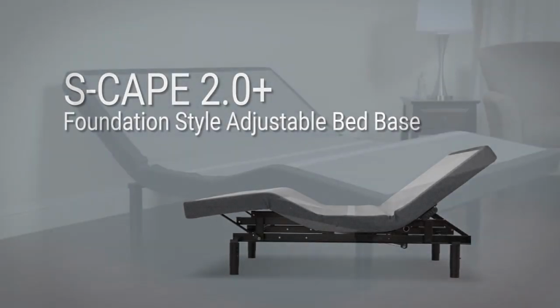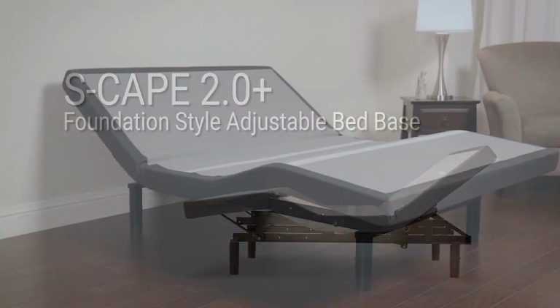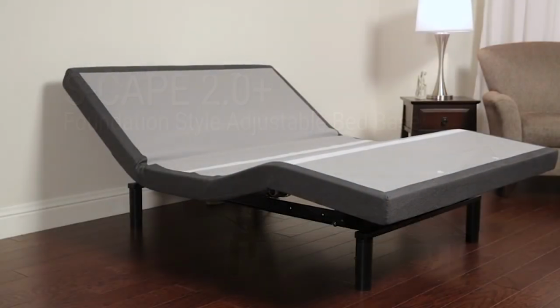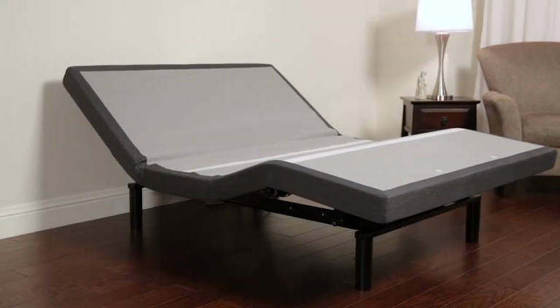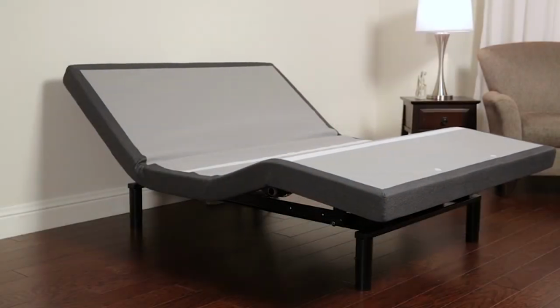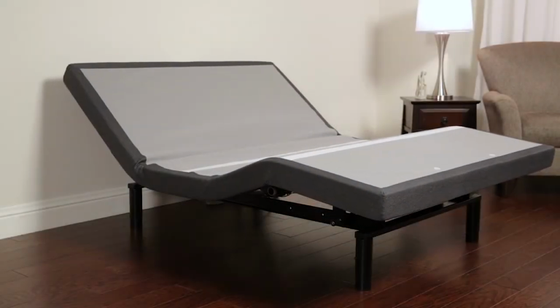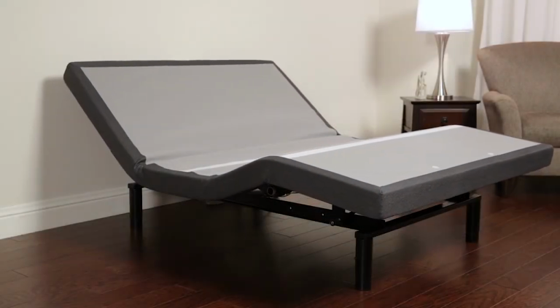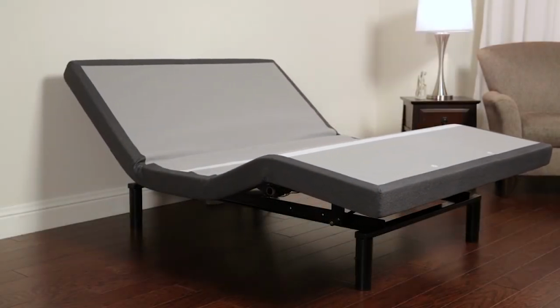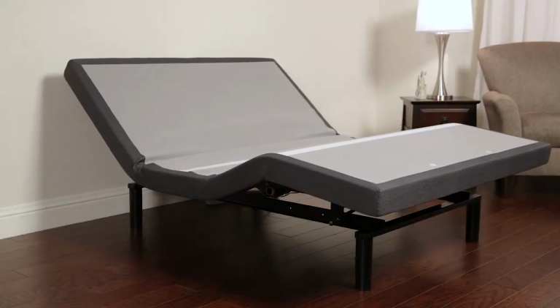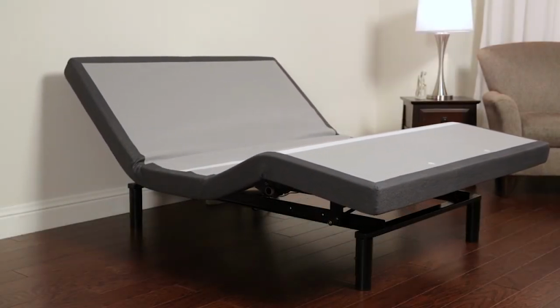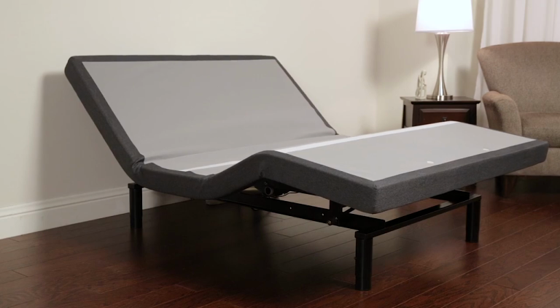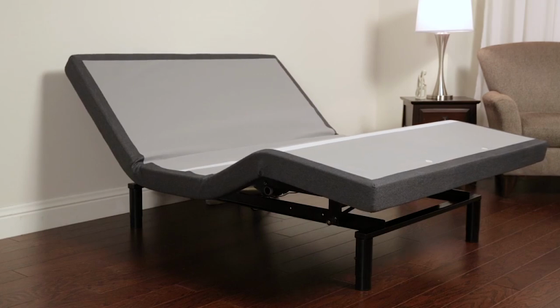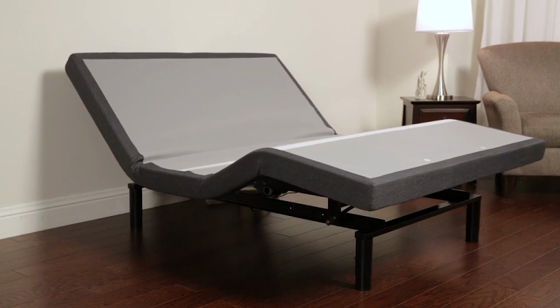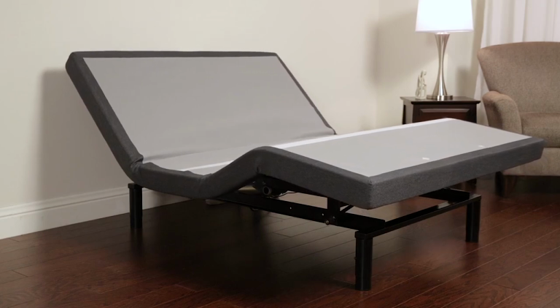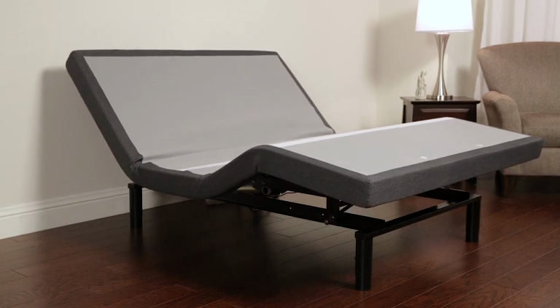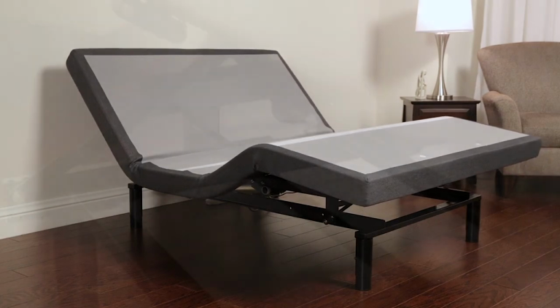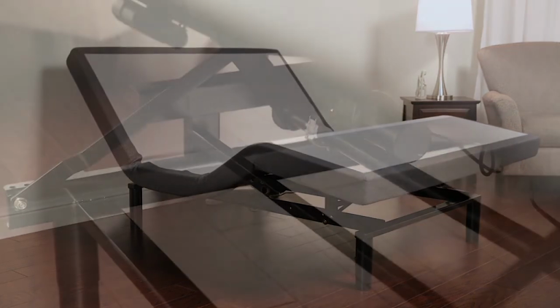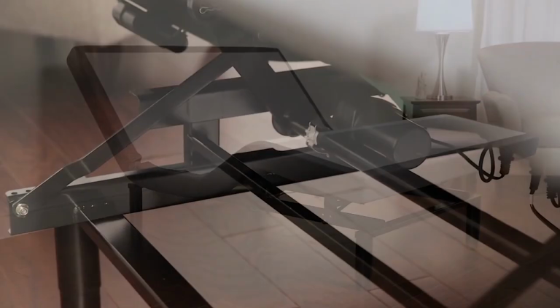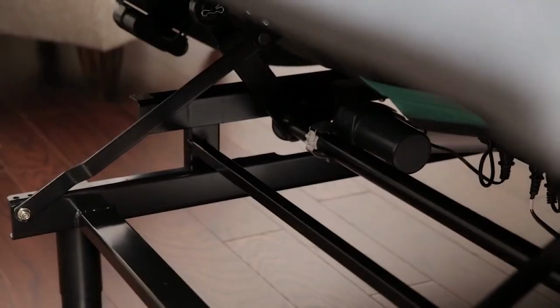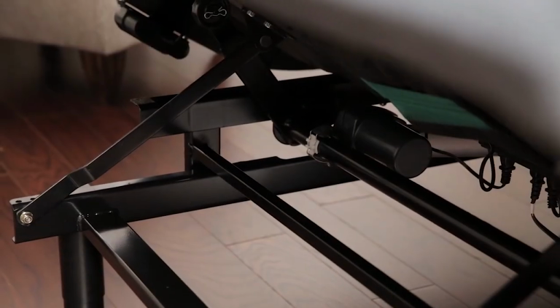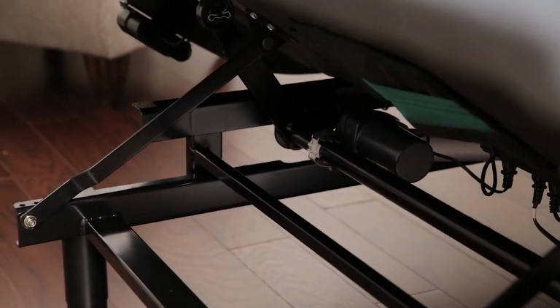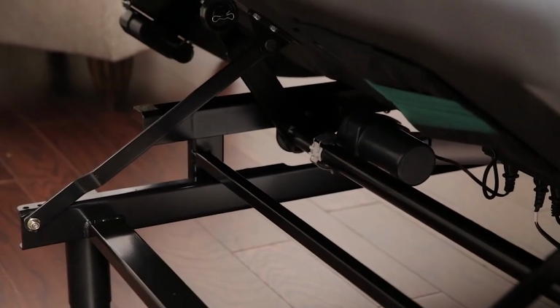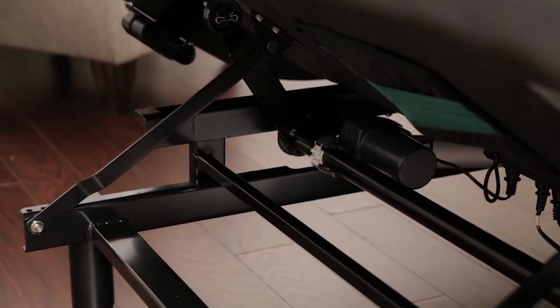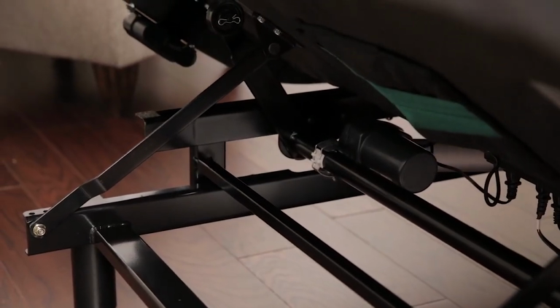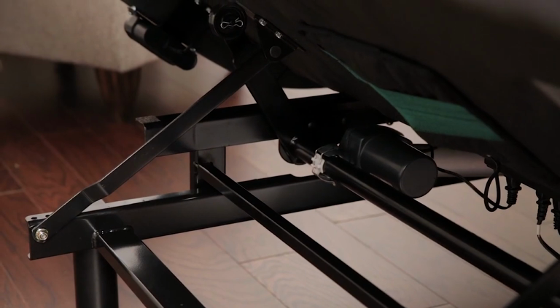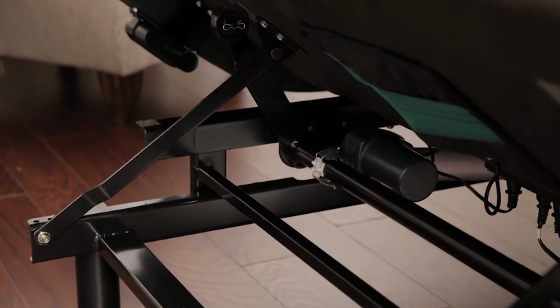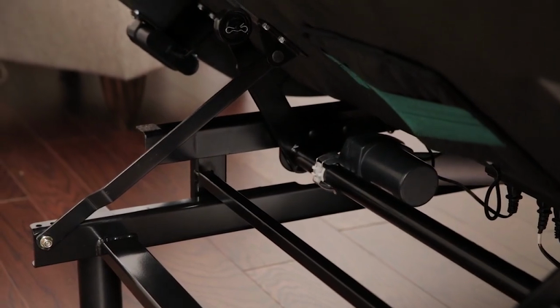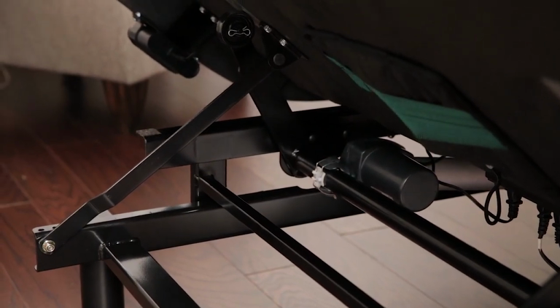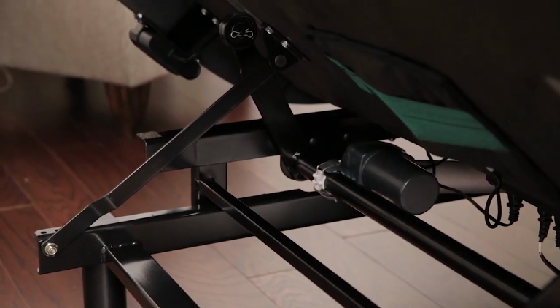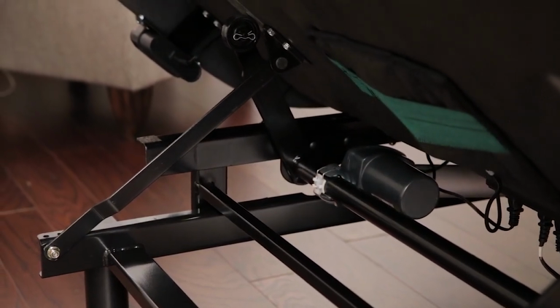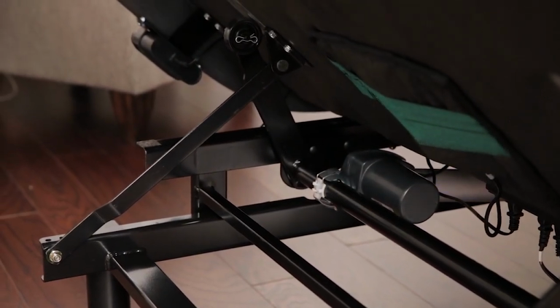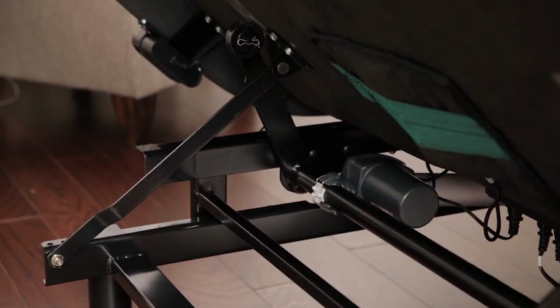The Escape 2.0 Plus adjustable bed base lets you enjoy one of the highest lift capacities in the industry. This ultra-strong base effortlessly lifts 850 pounds, including the mattress and any occupants.